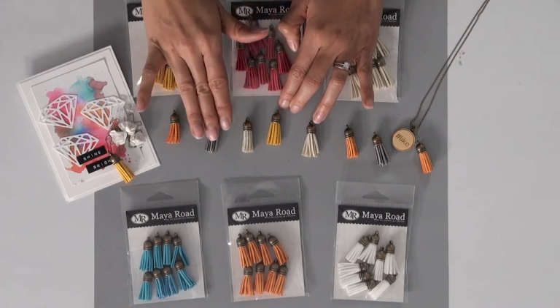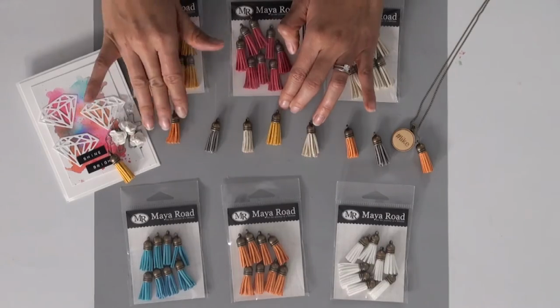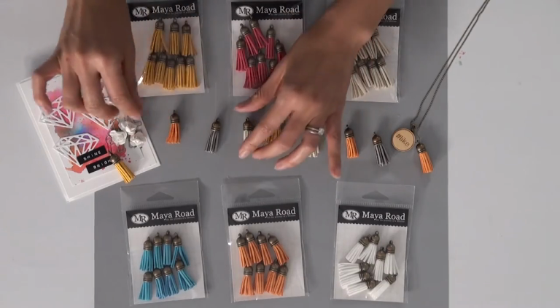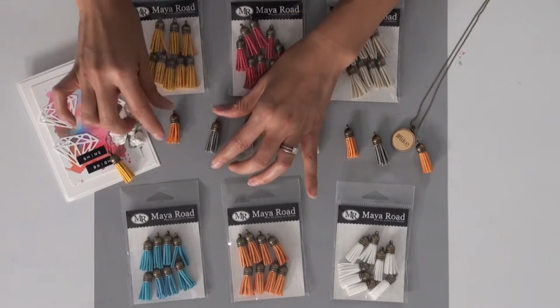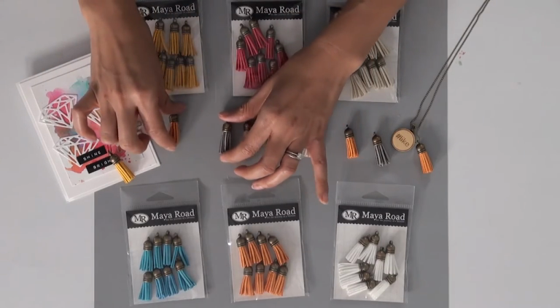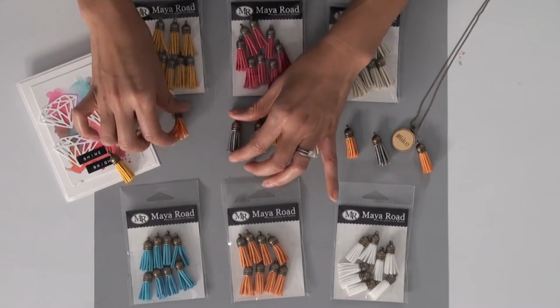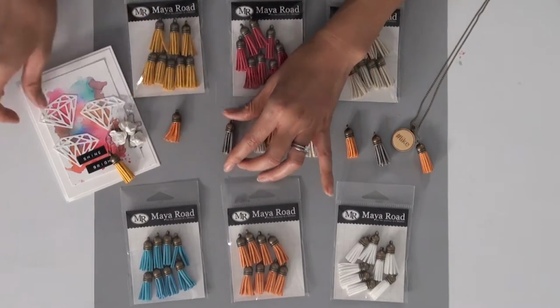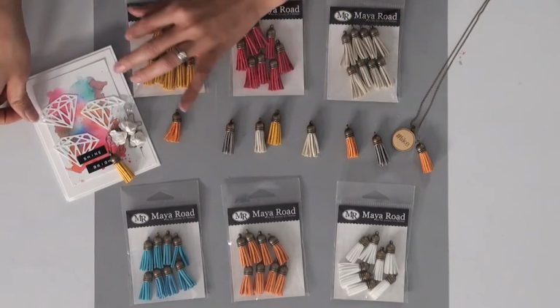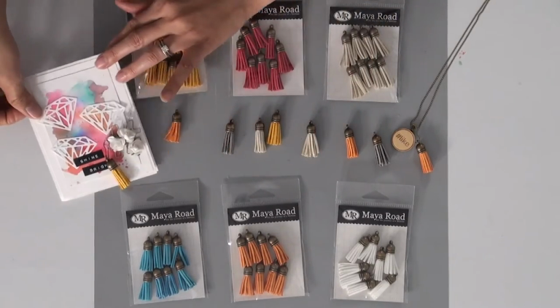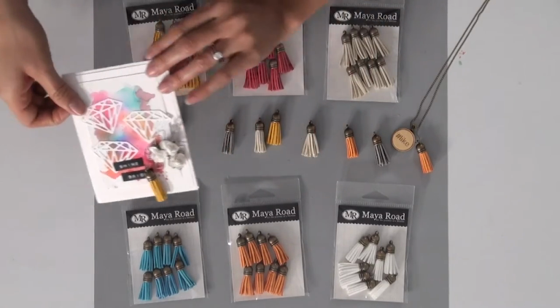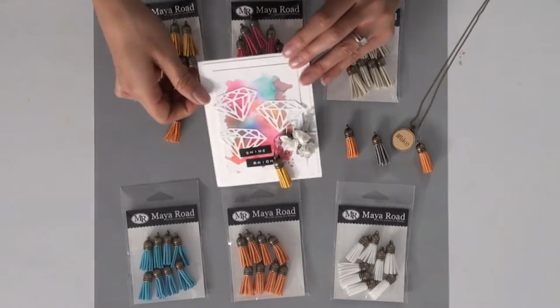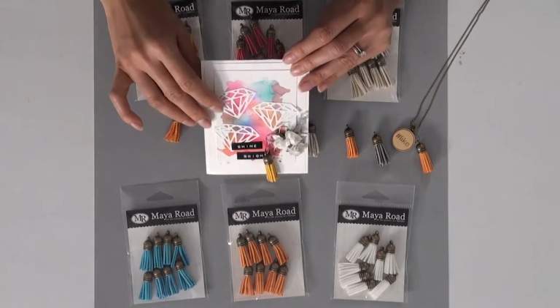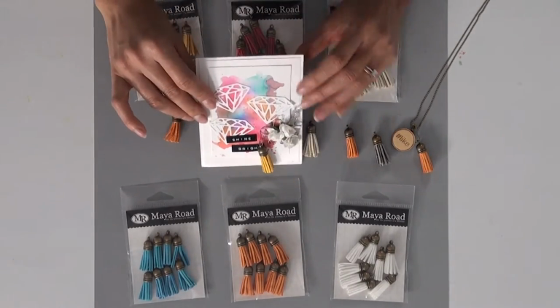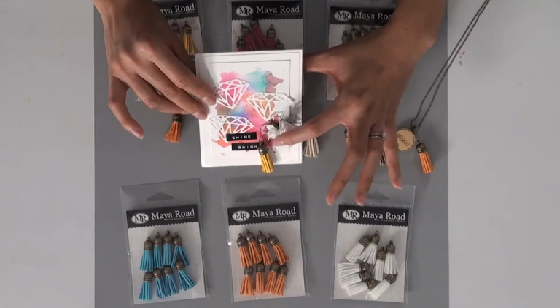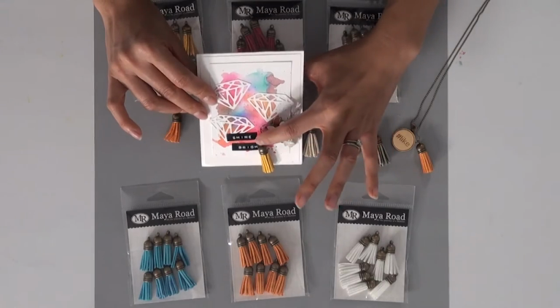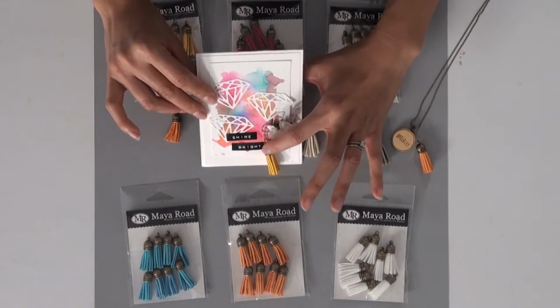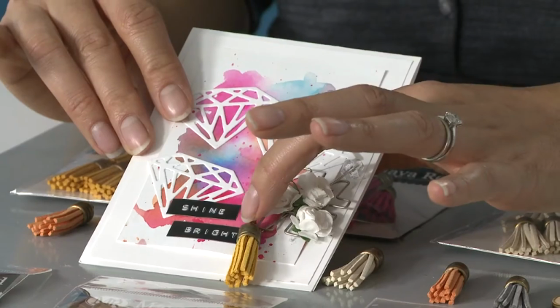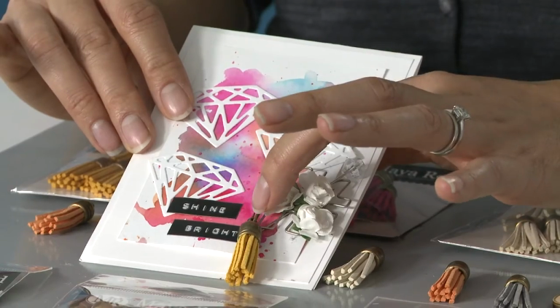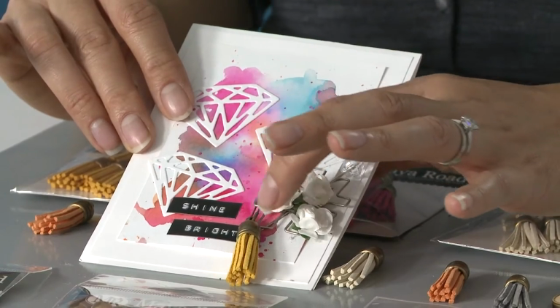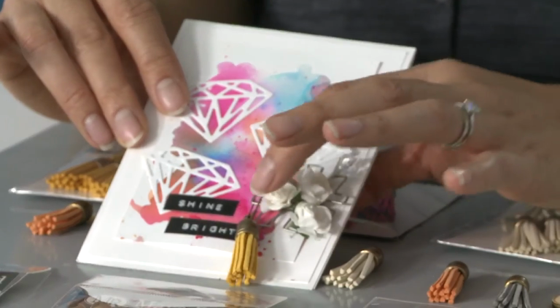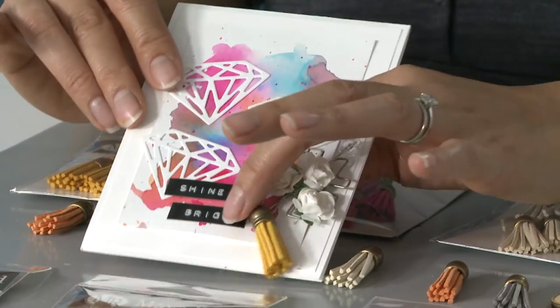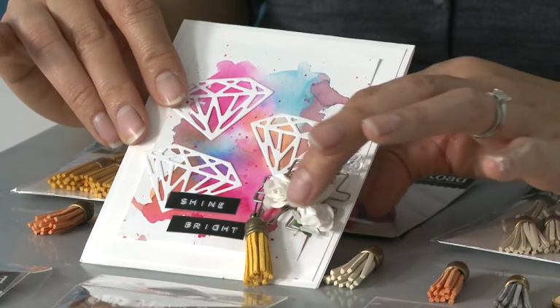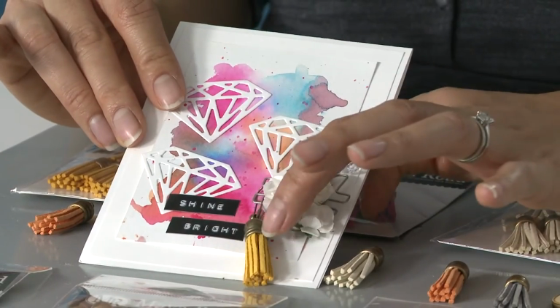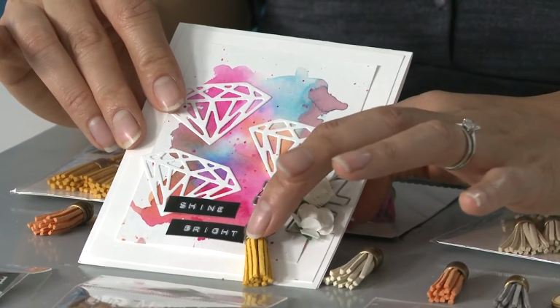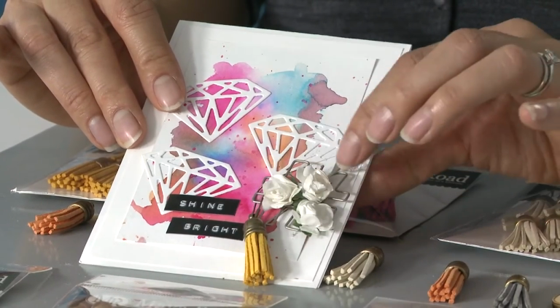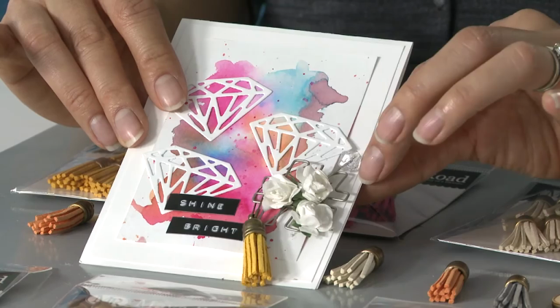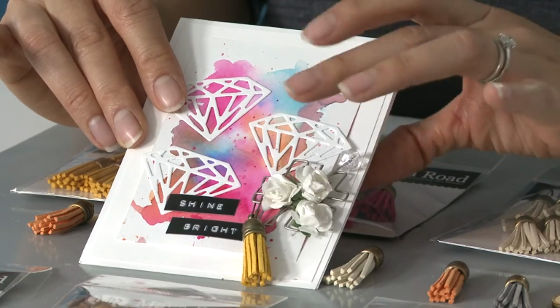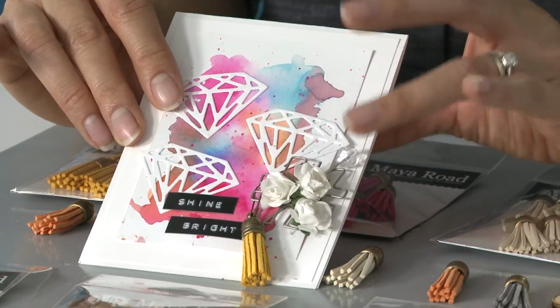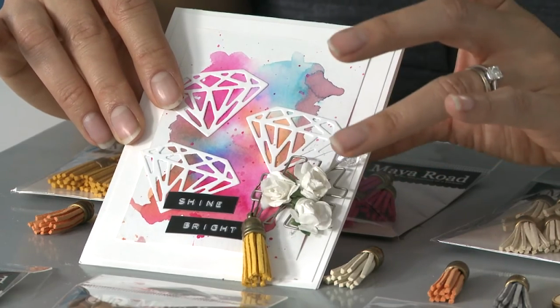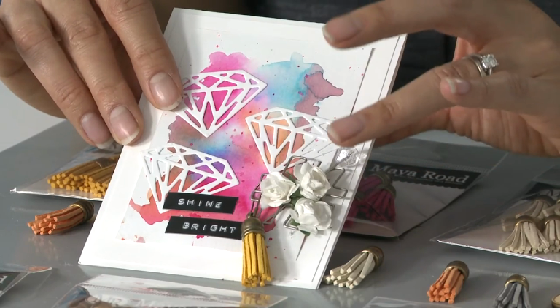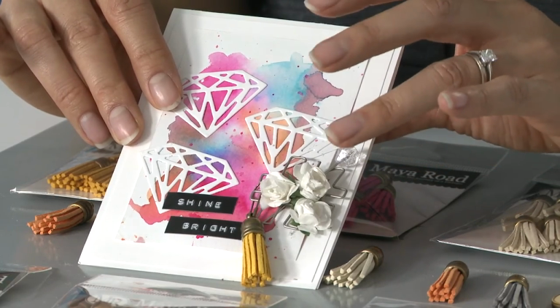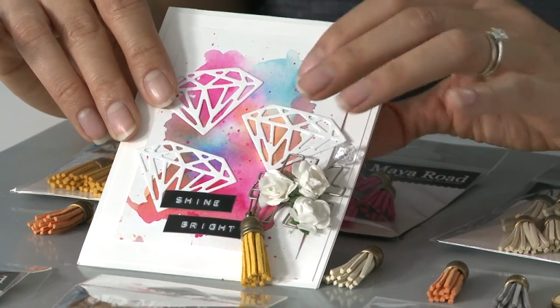These are perfect if you're trying to make a card — I'll bring my card over here. If you look at this card, you can see if you just hang it off a little vintage clip, look how cute that looks on this card. It just adds a little touch of embellishment that you want.